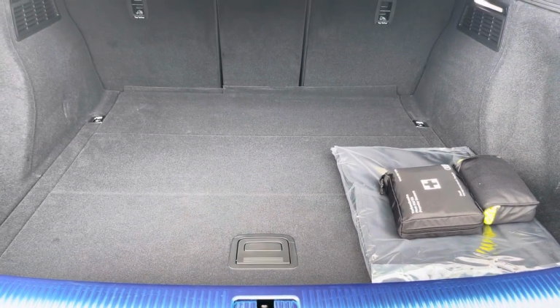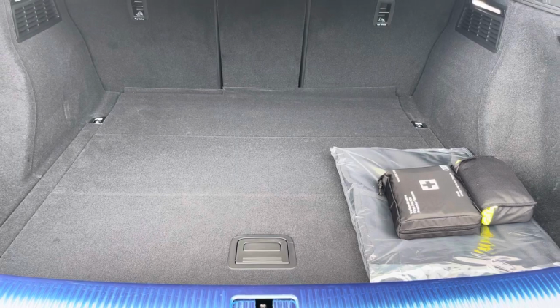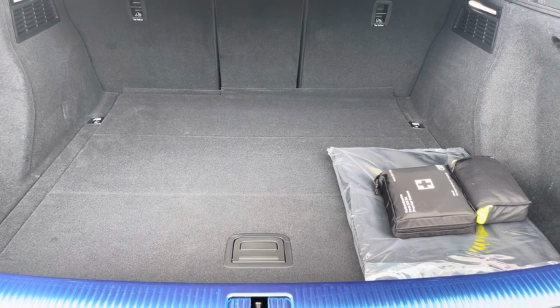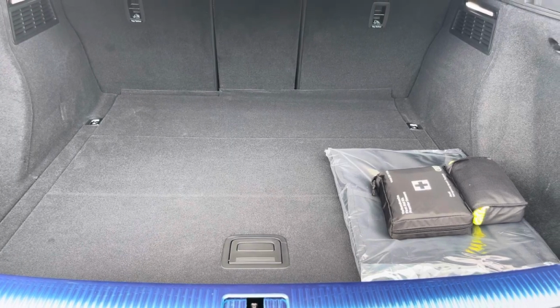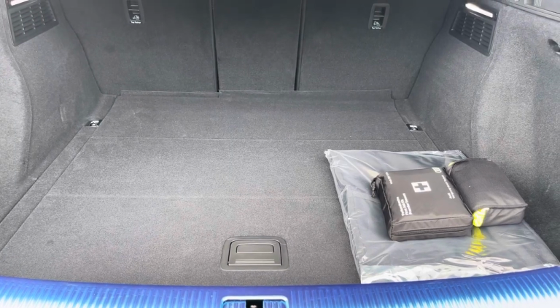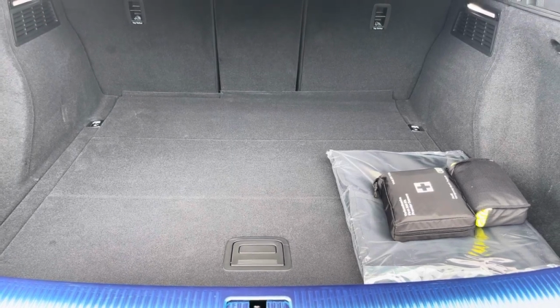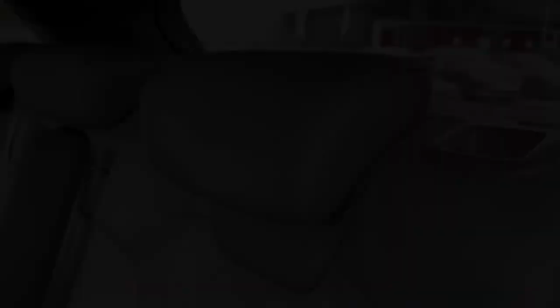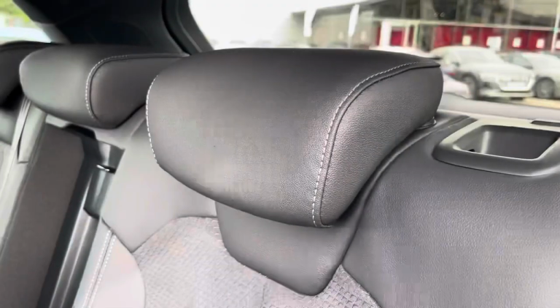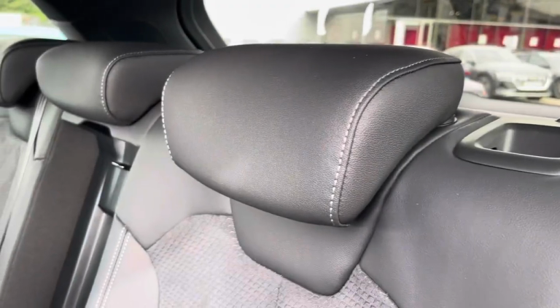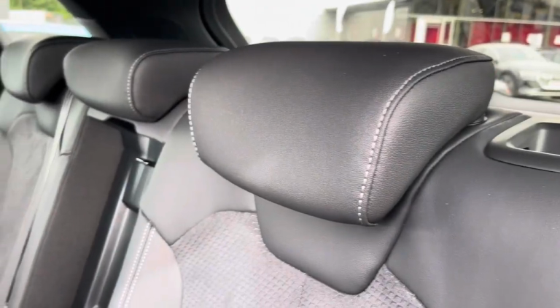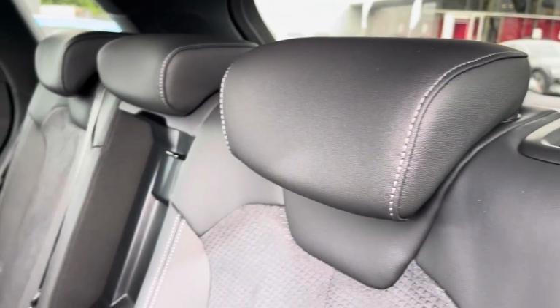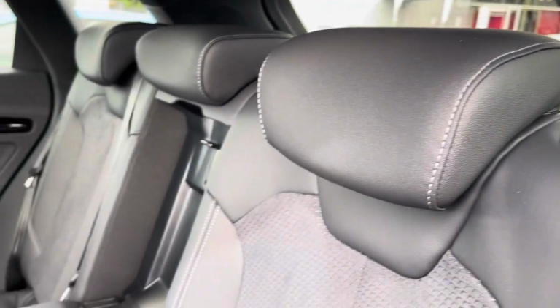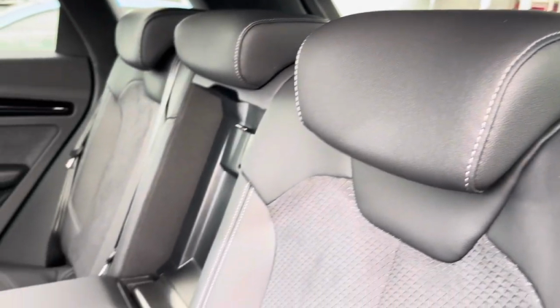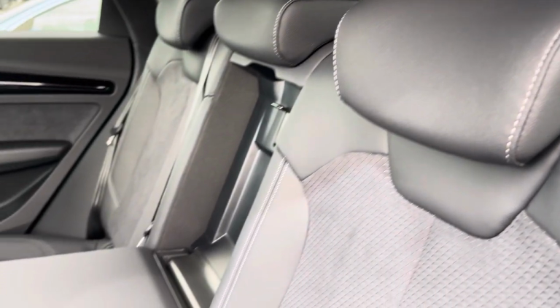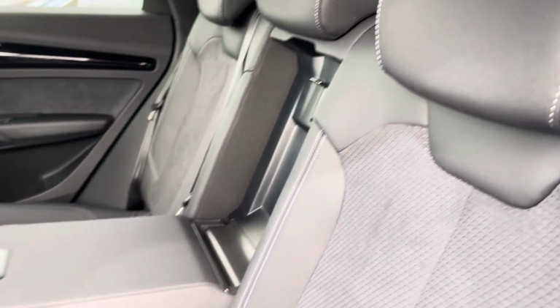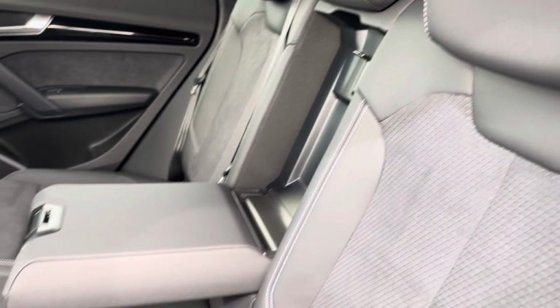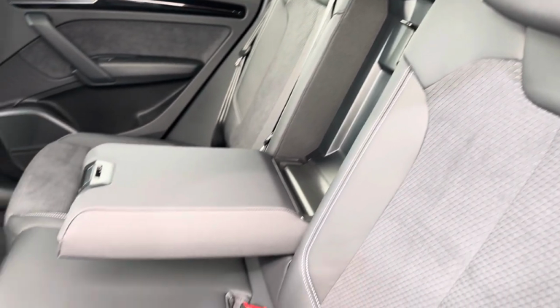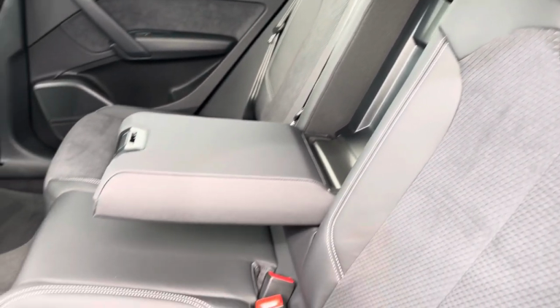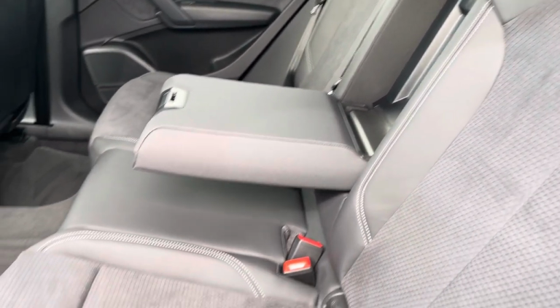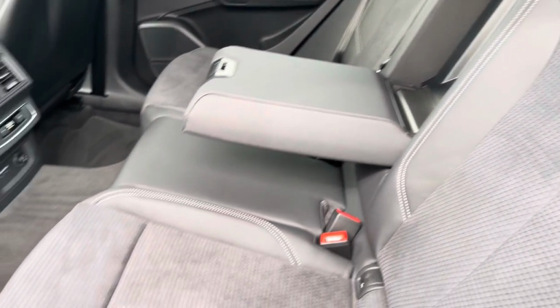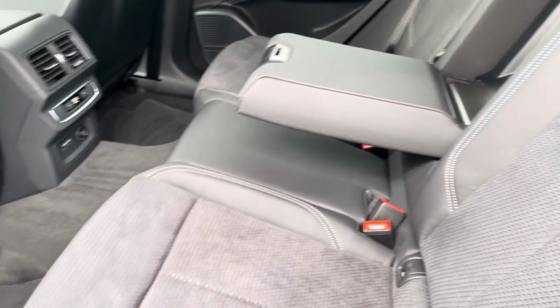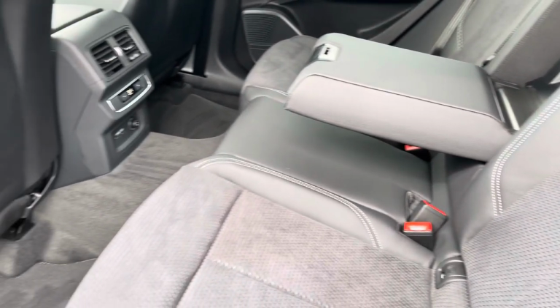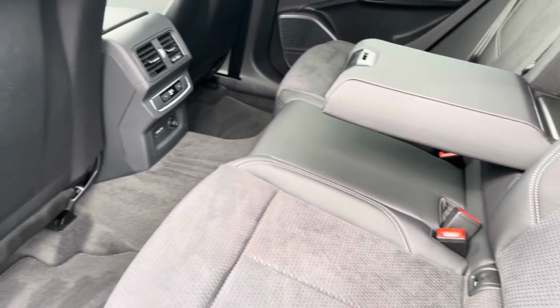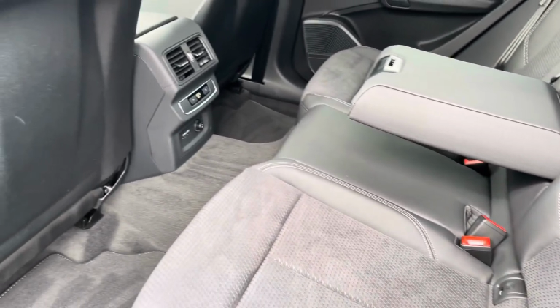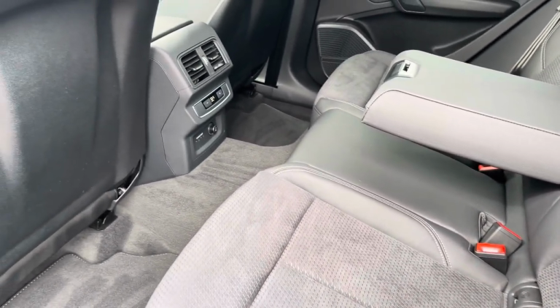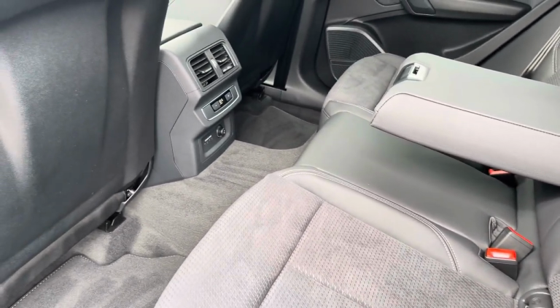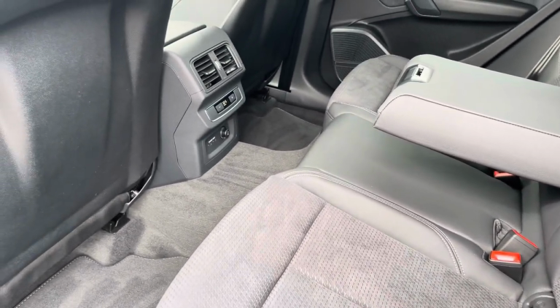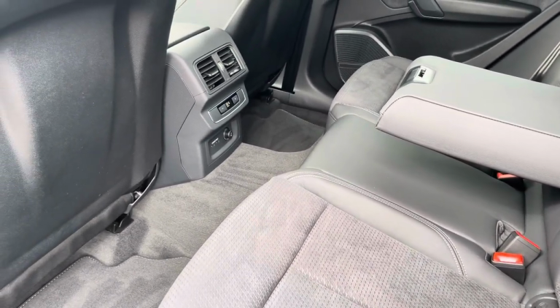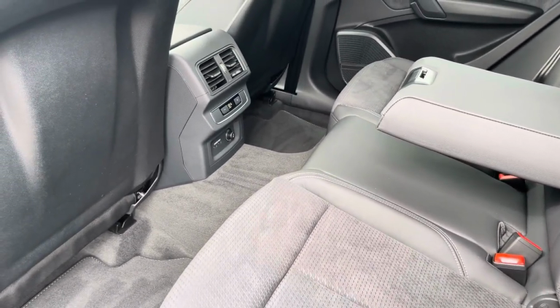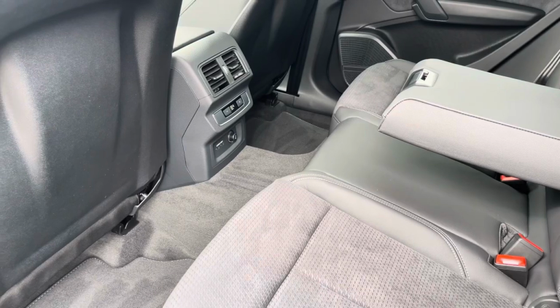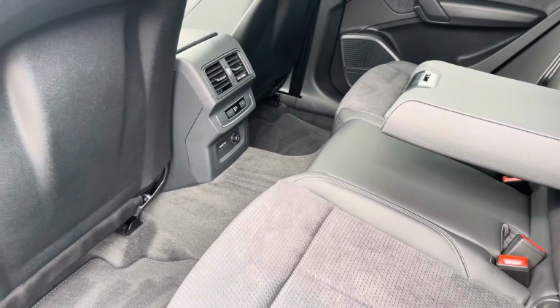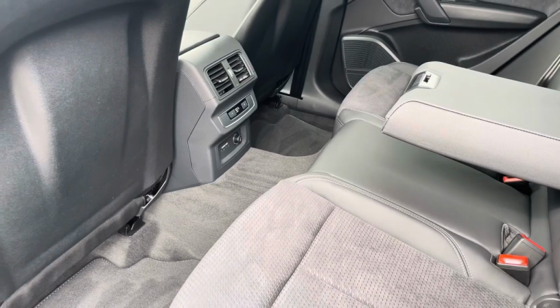Moving to the rear interior now, here we can see we can fit up to three passengers, with two ISOFIX points in the outer seats, a drop-down armrest, a climate short setting for the rear passengers, and two USB ports are also included.